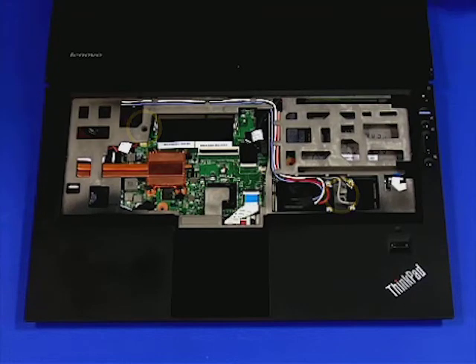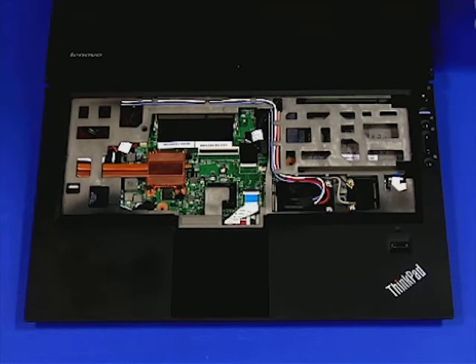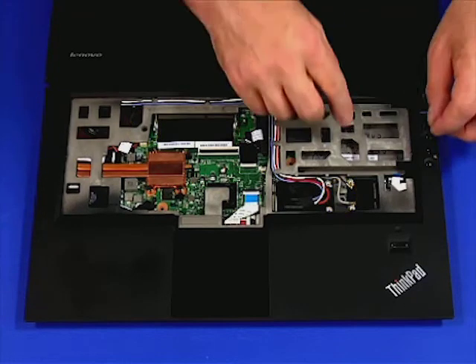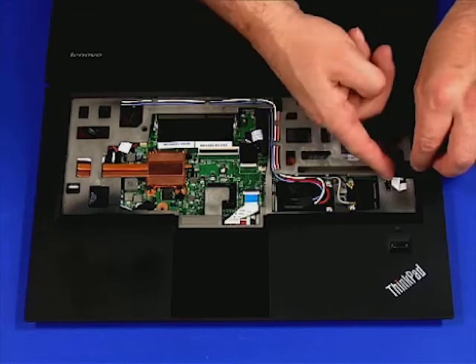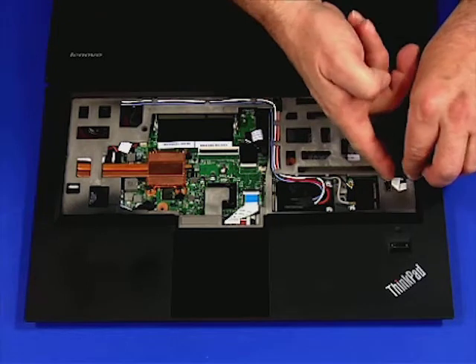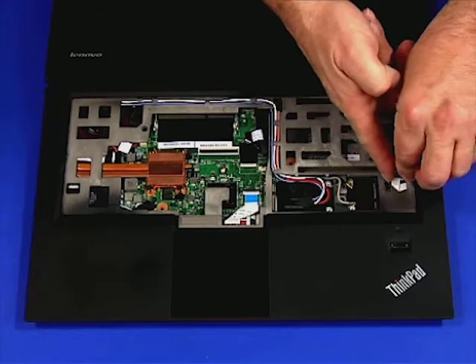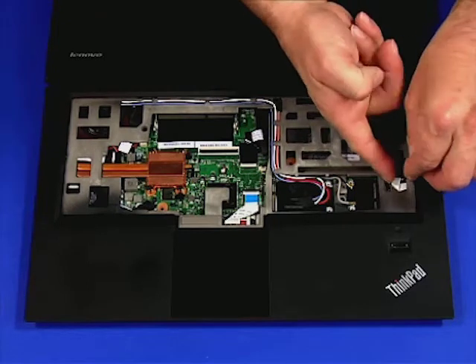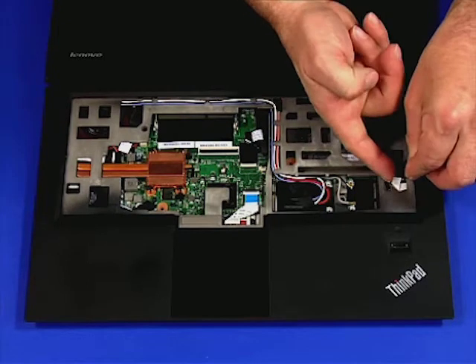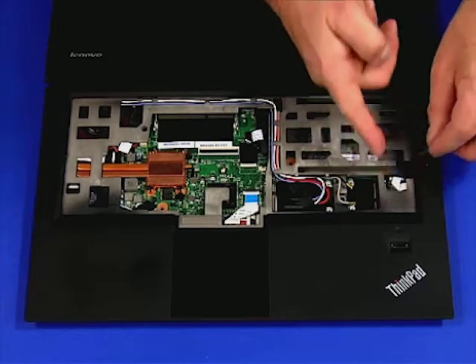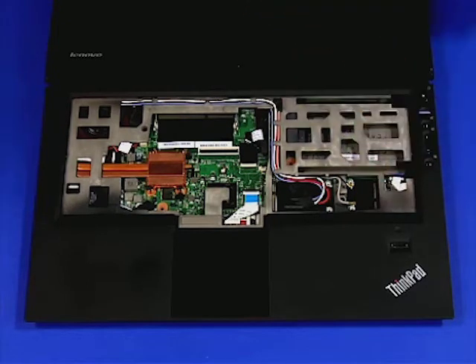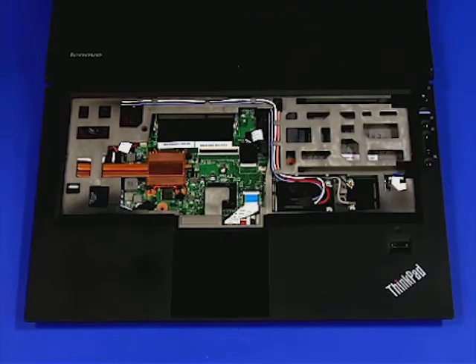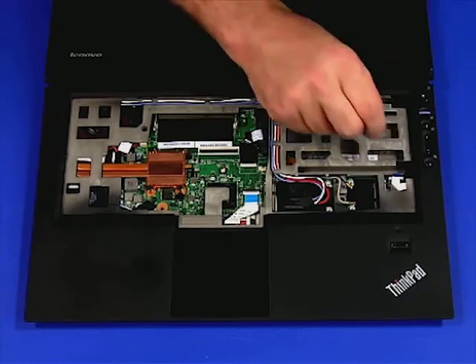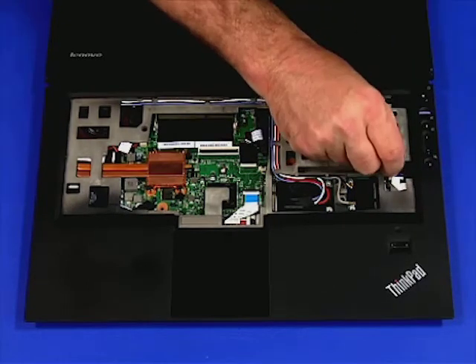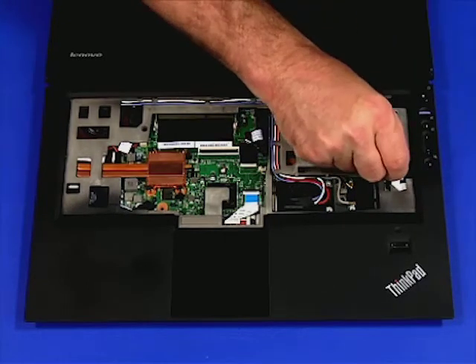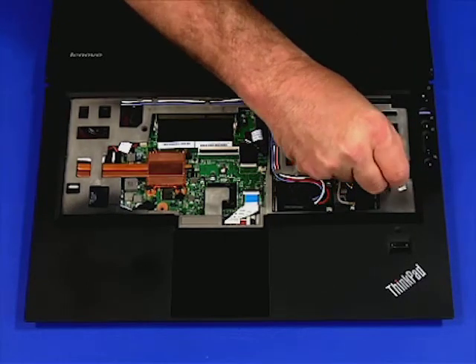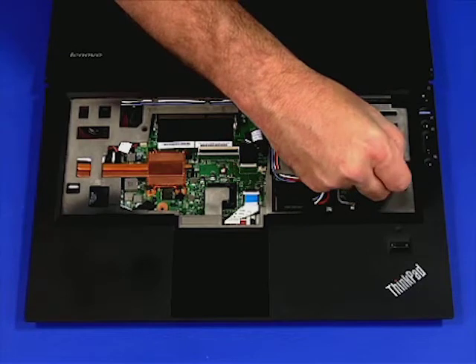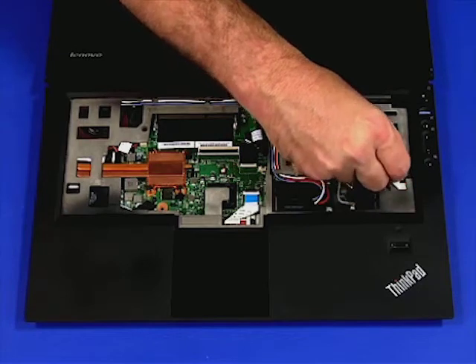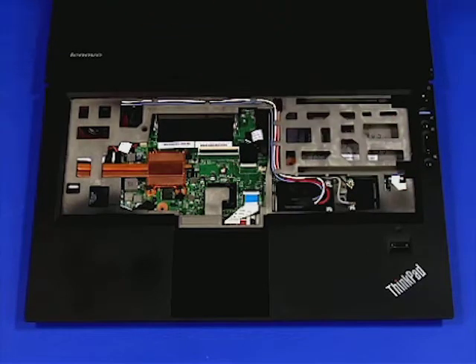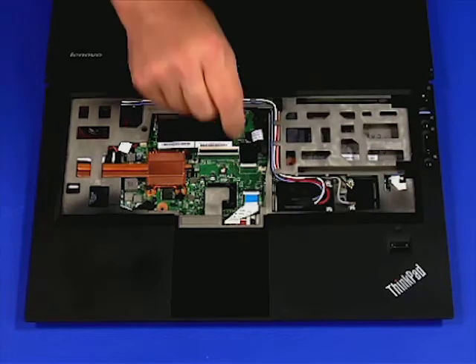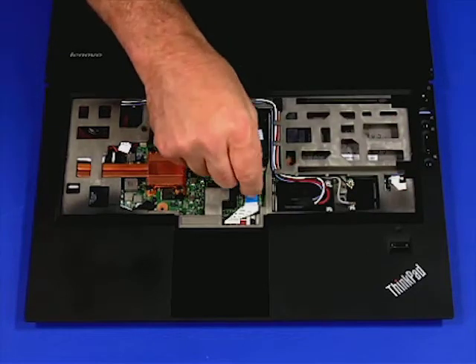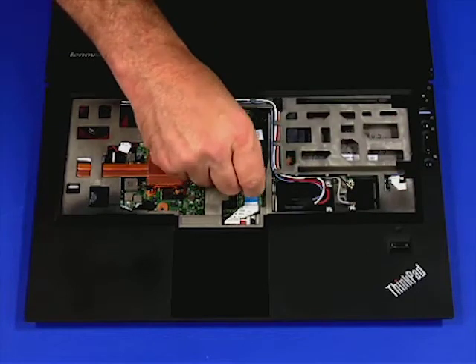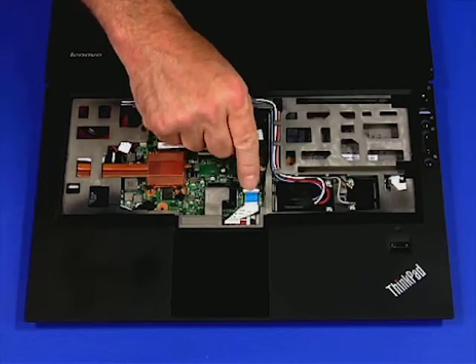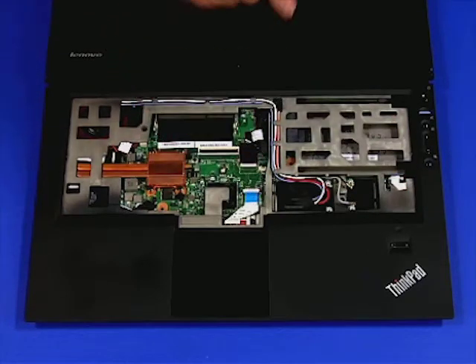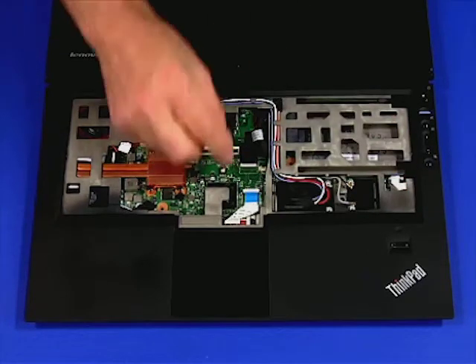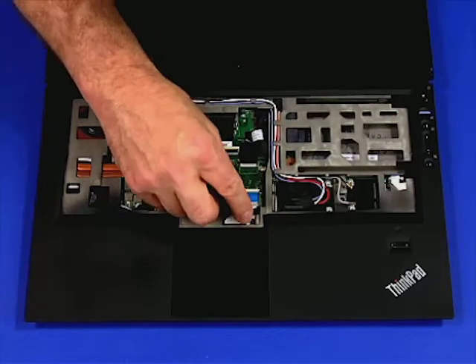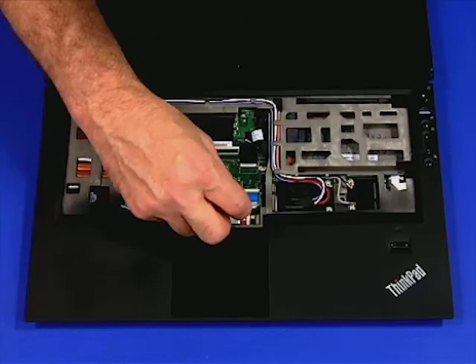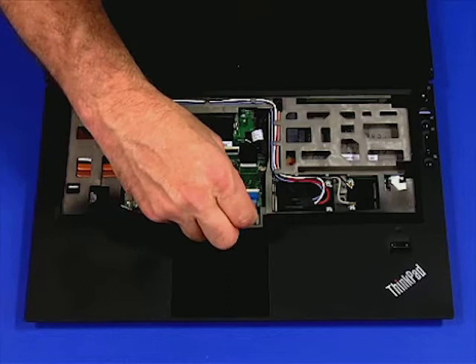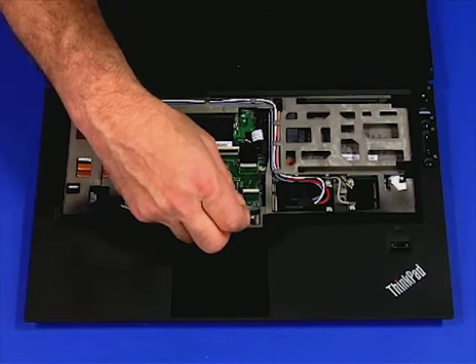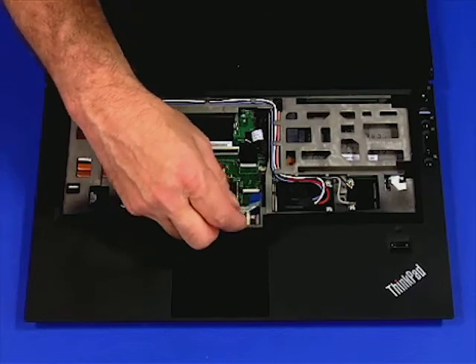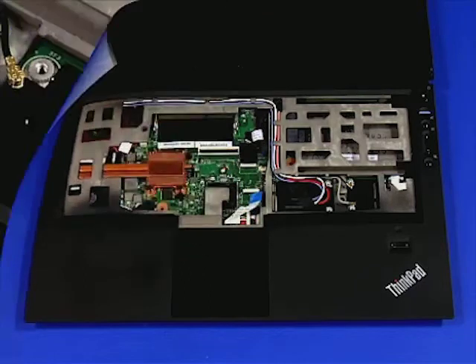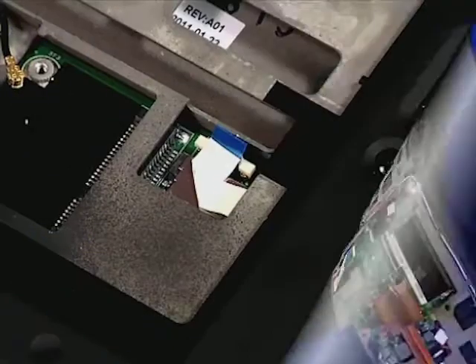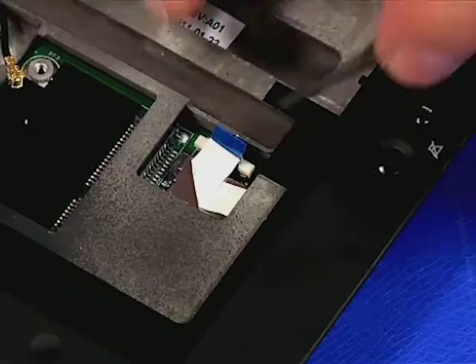Disconnect the two ribbon cables. One is for the power button. The other is for the touchpad. Here's a closer look.